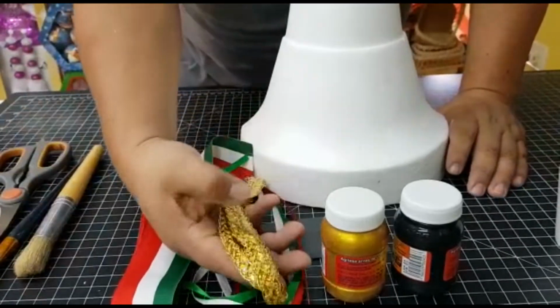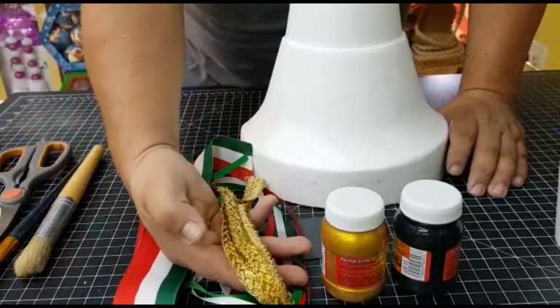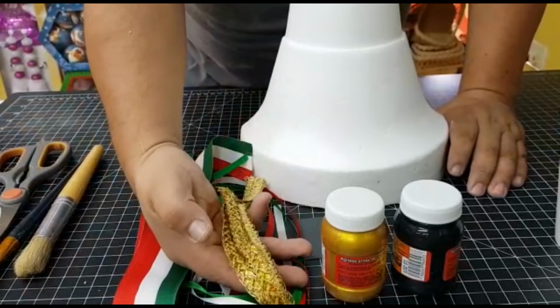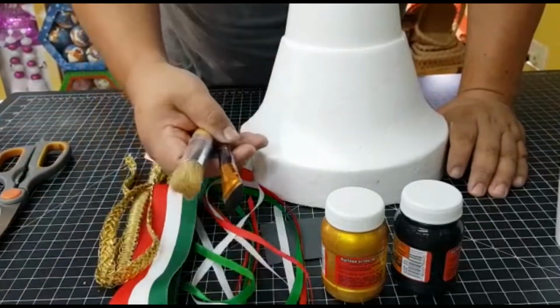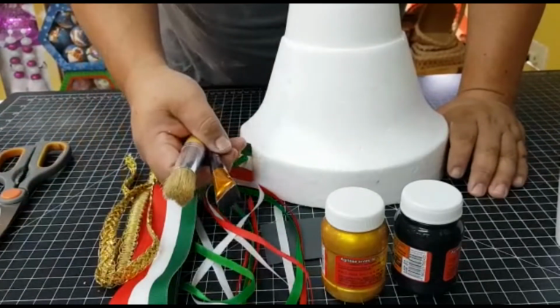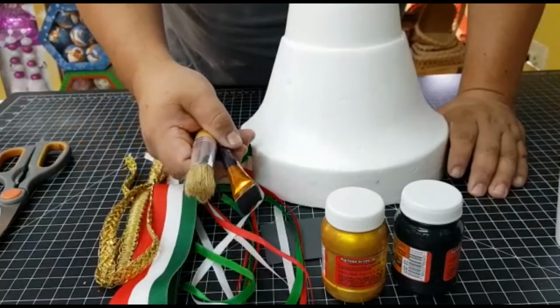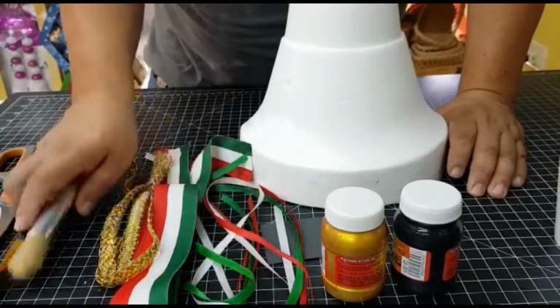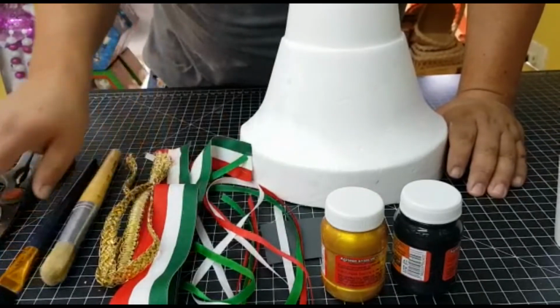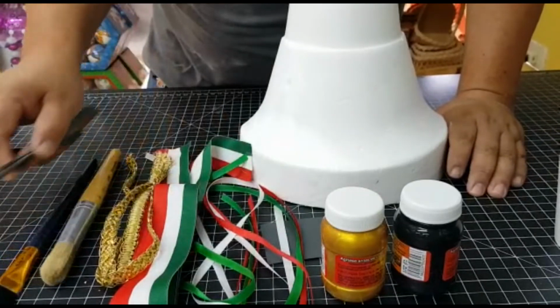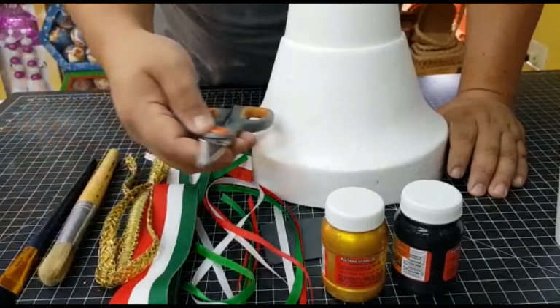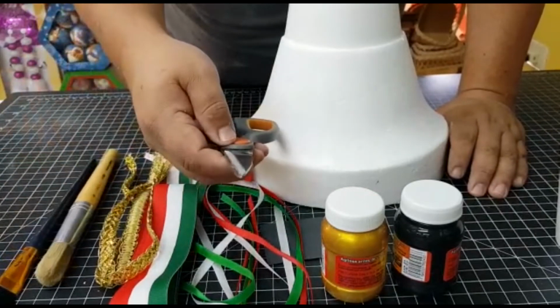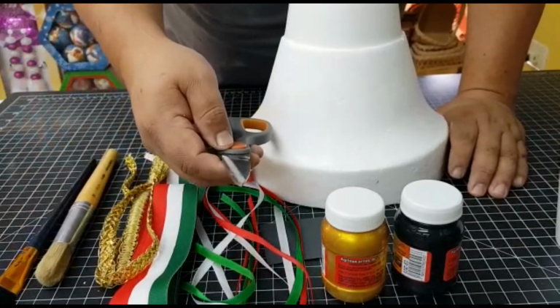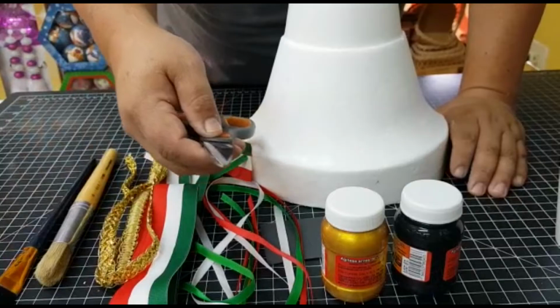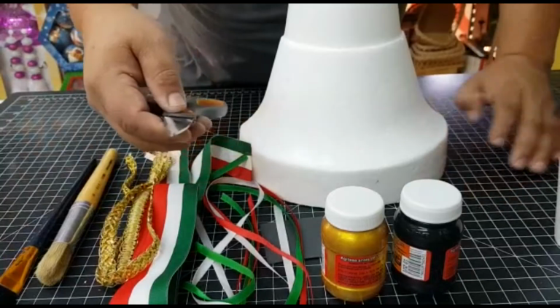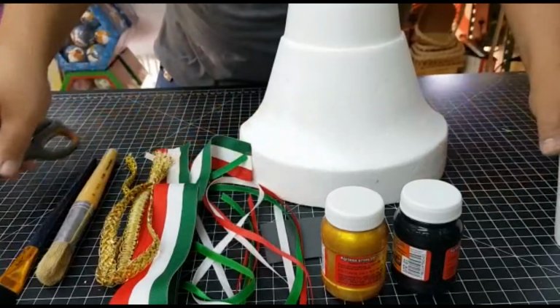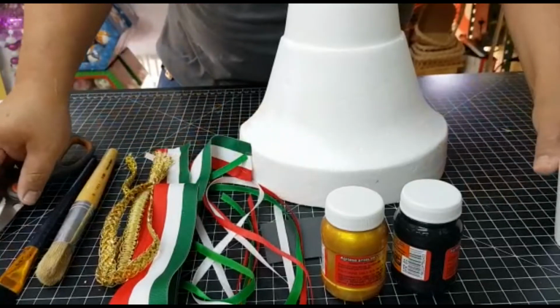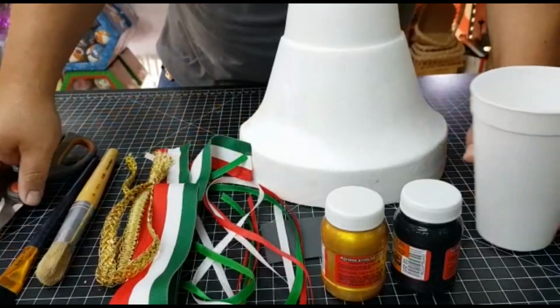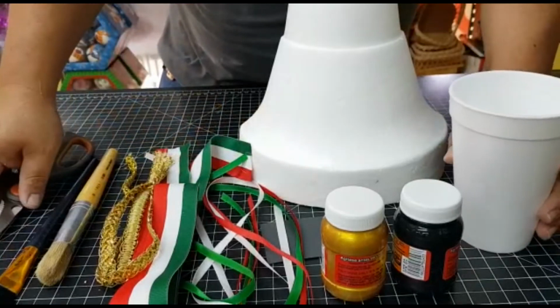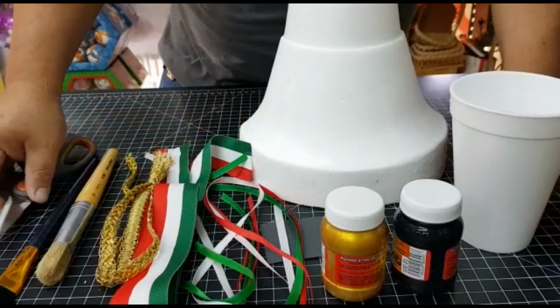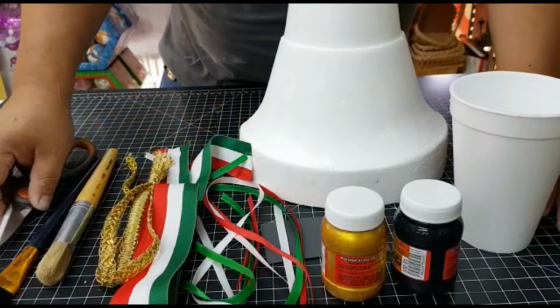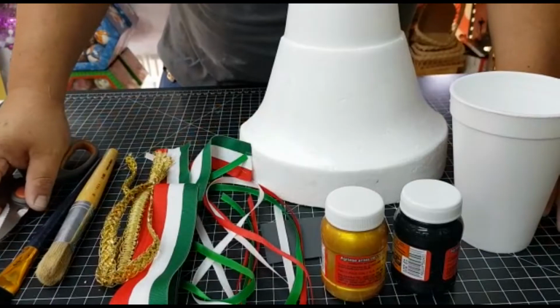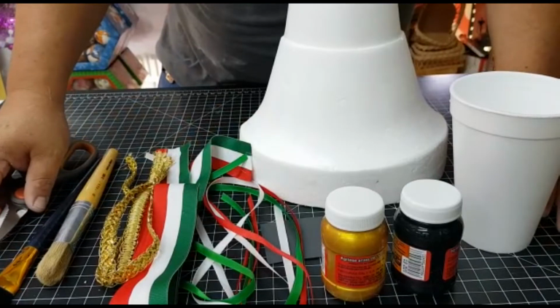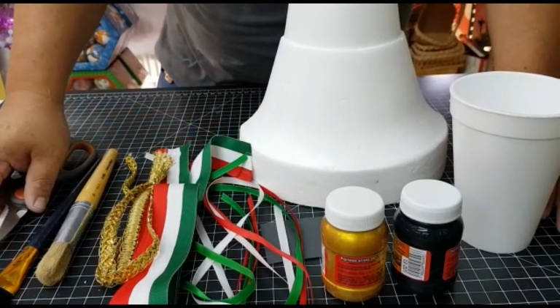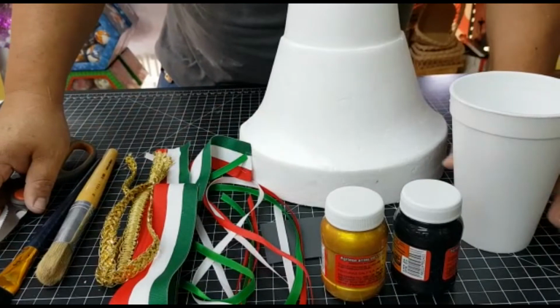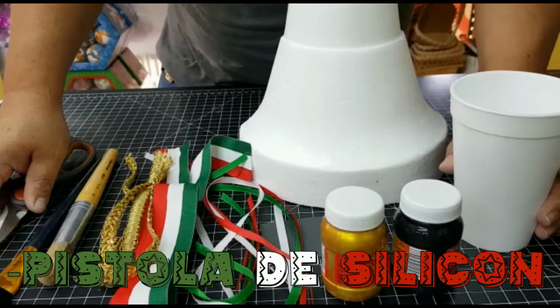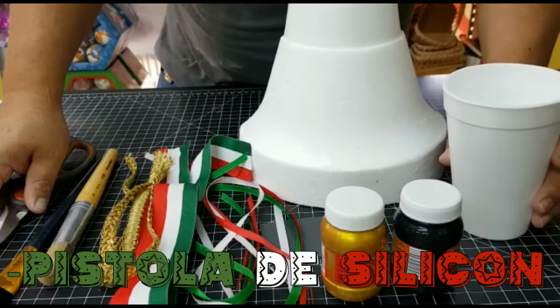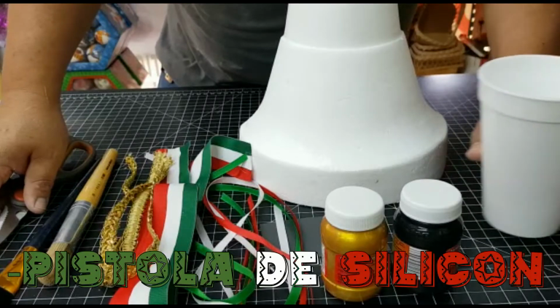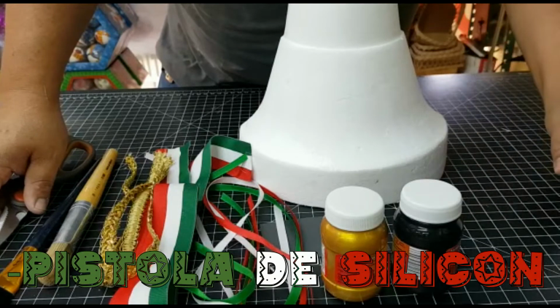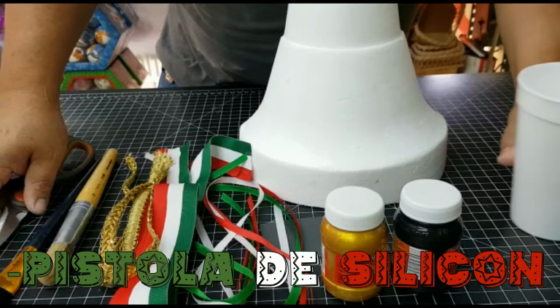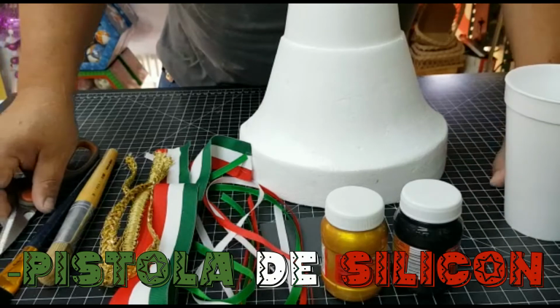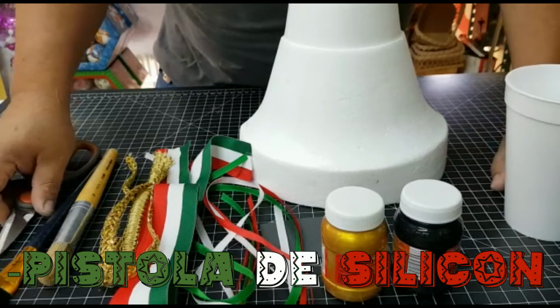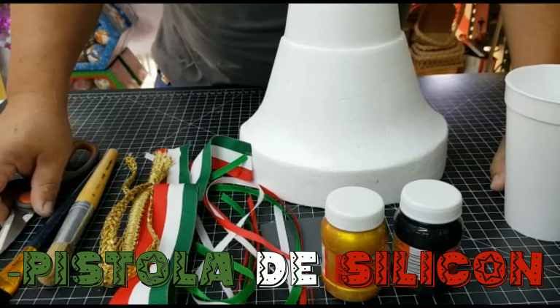Galon dorado, pinceles, and scissors. A cup of water to wash our brushes. And well, we're going to start.